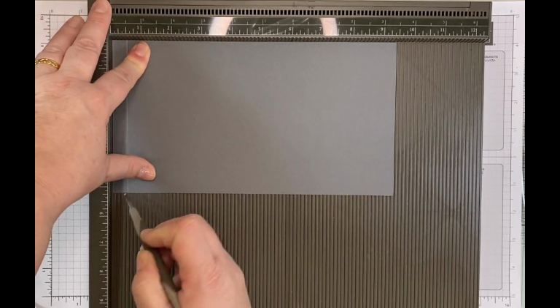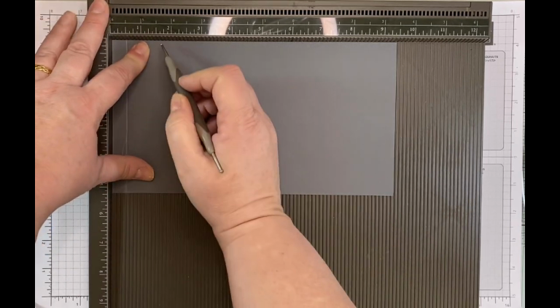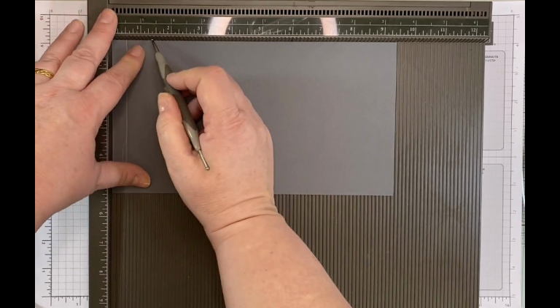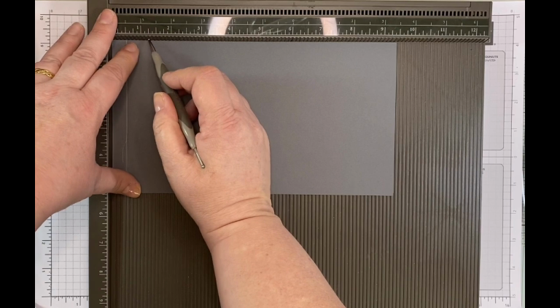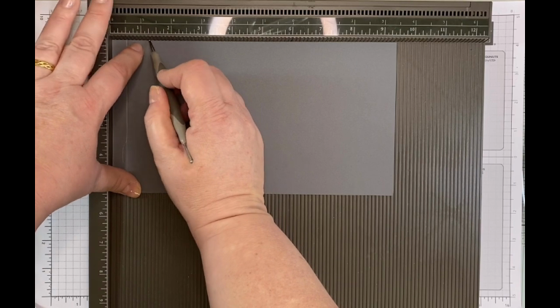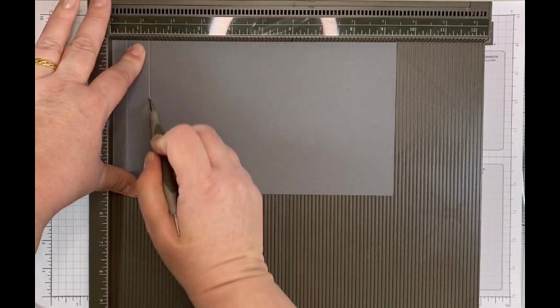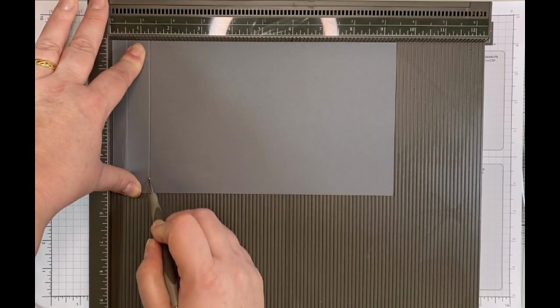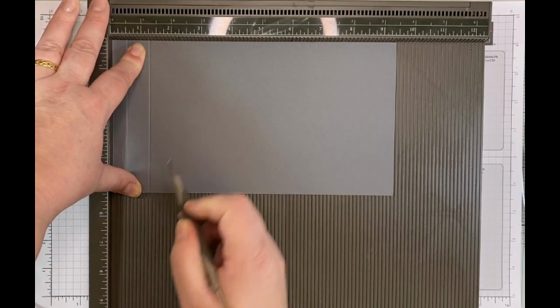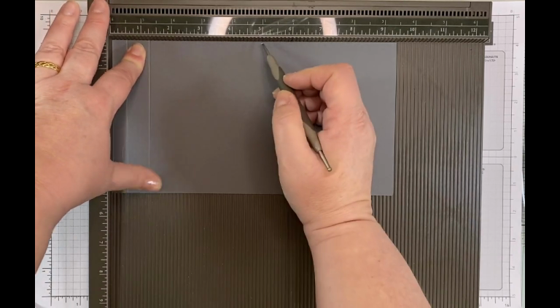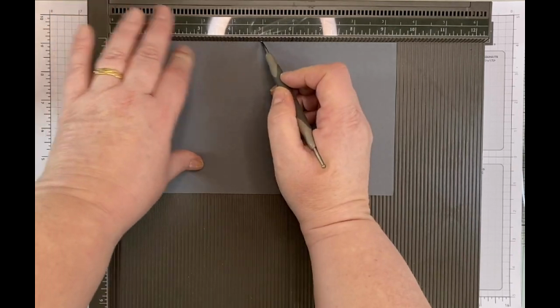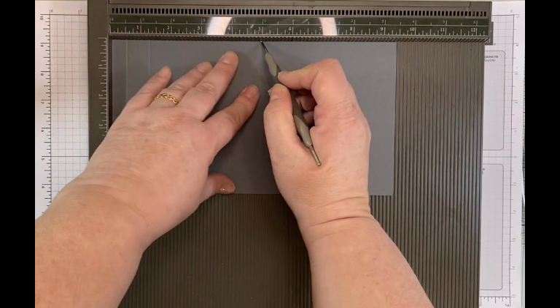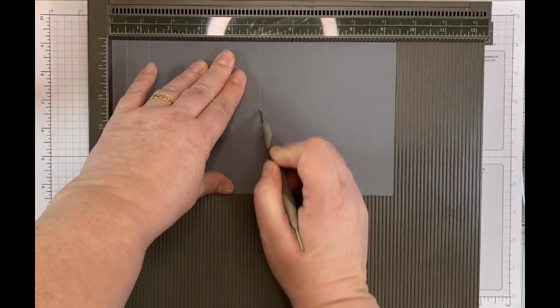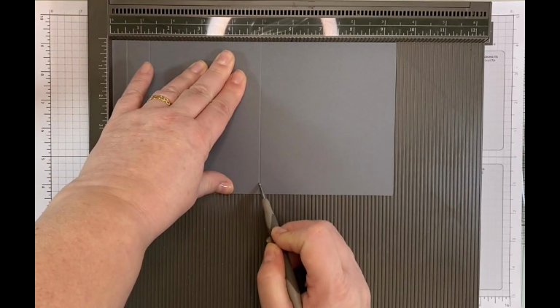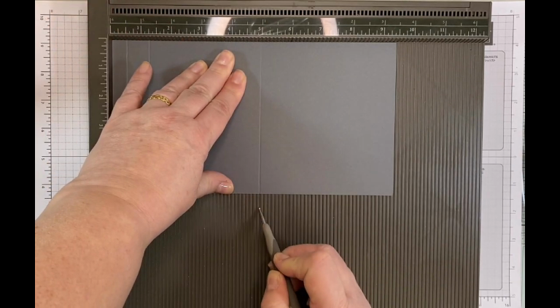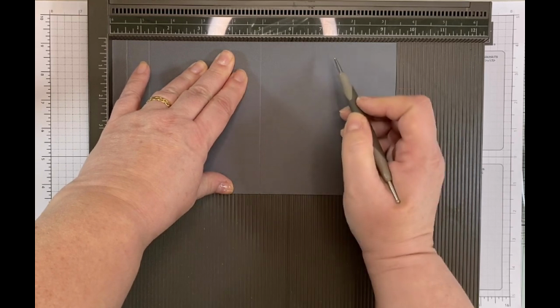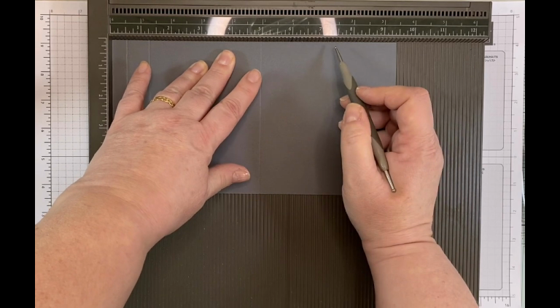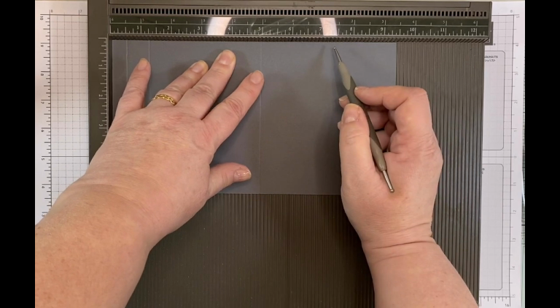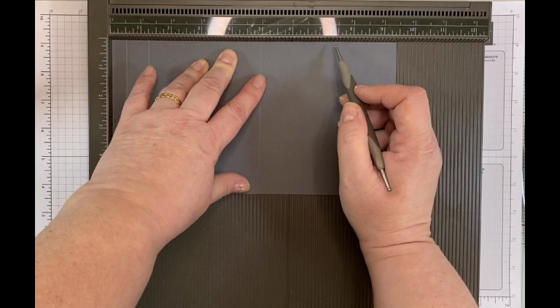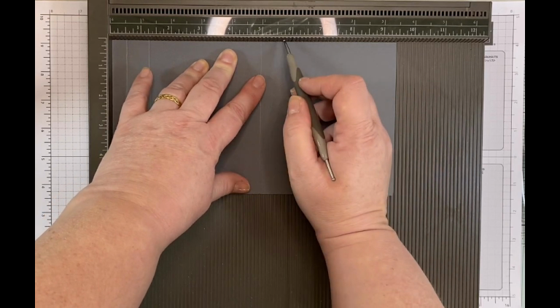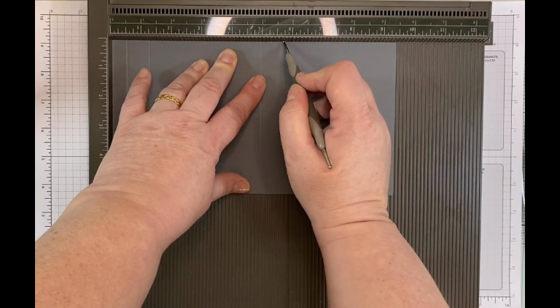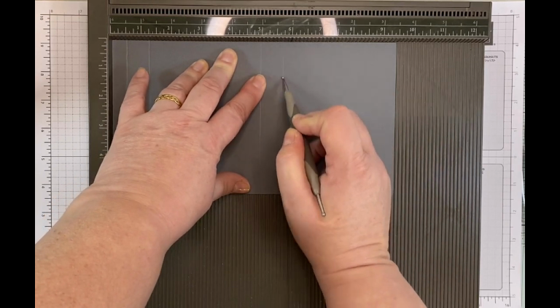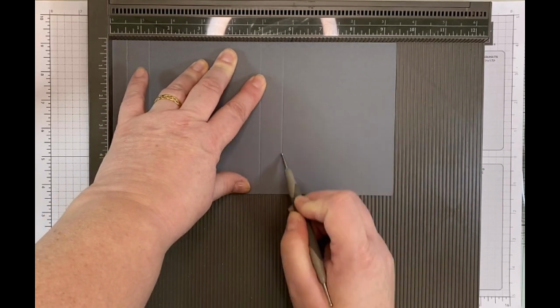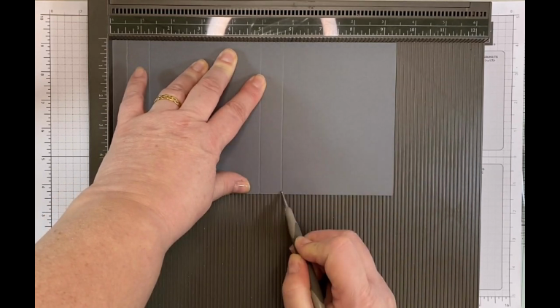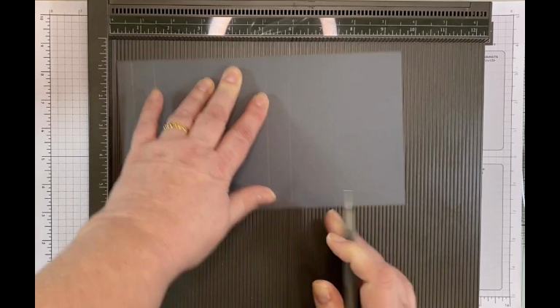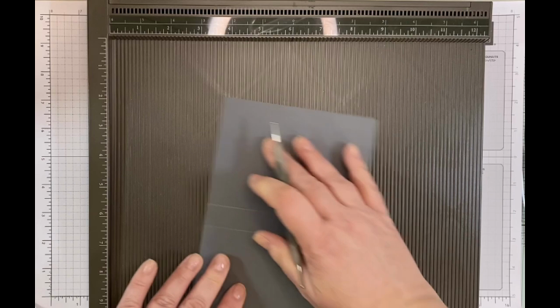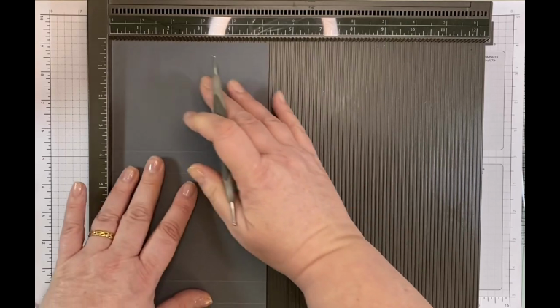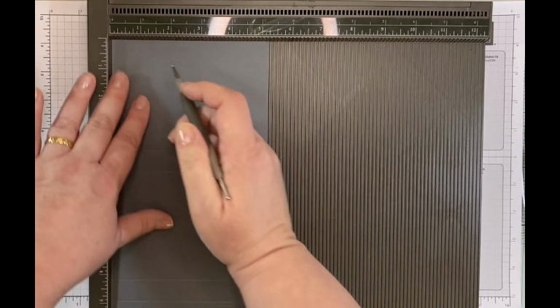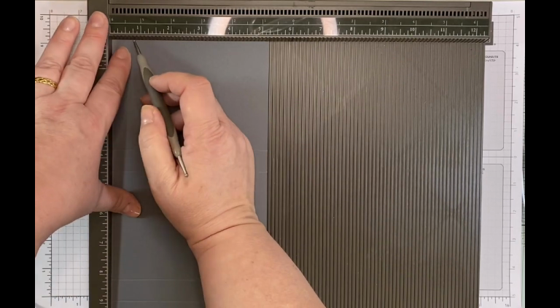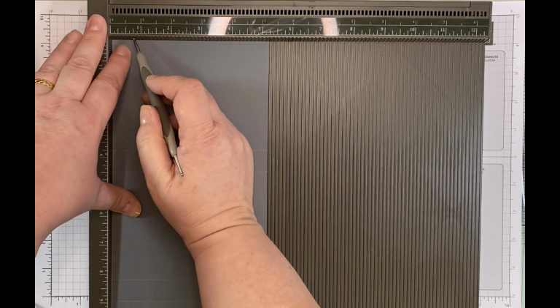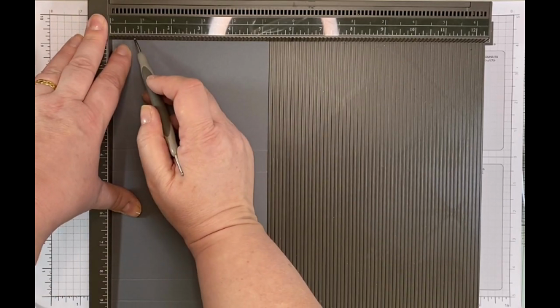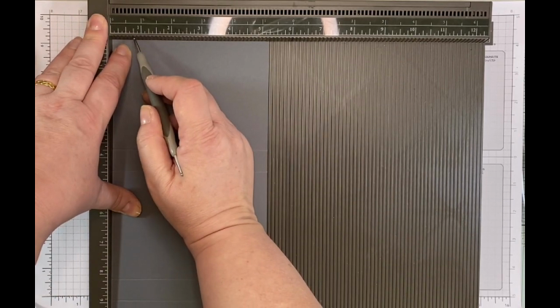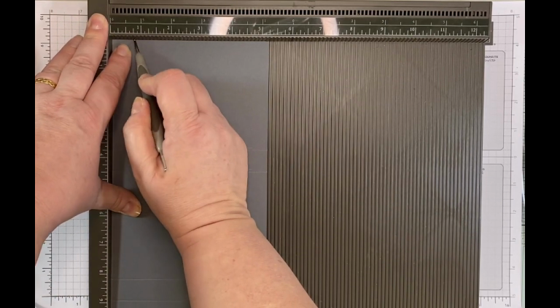So the scoring measurements are: half an inch, one and a quarter, five, and five and three quarters. Then I'm going to turn it and on the short side, I'm going to score it at three quarters.